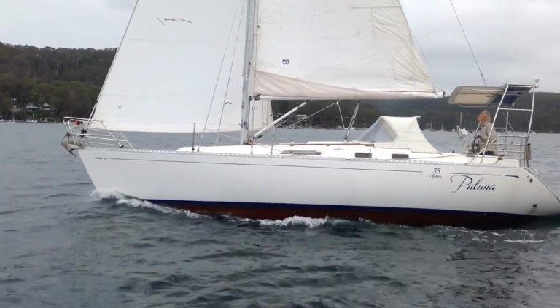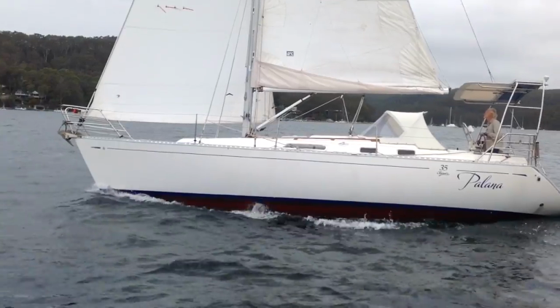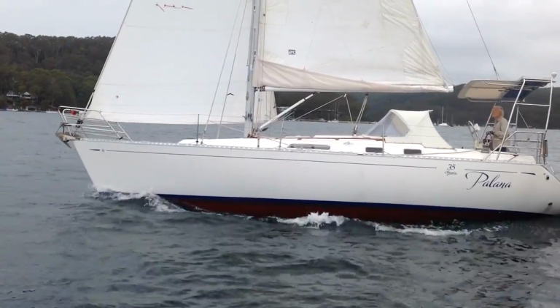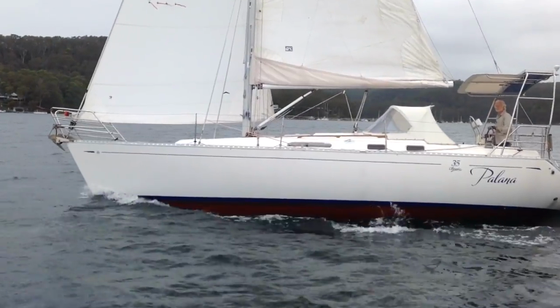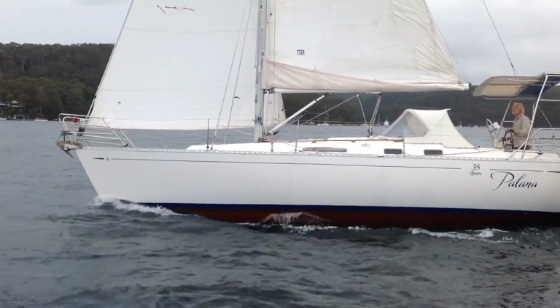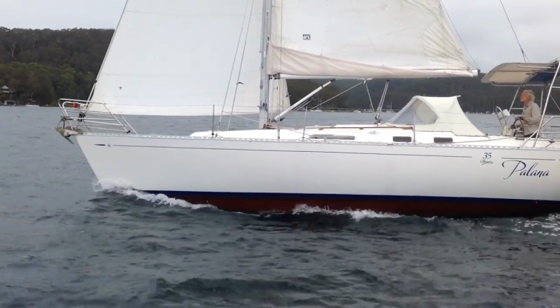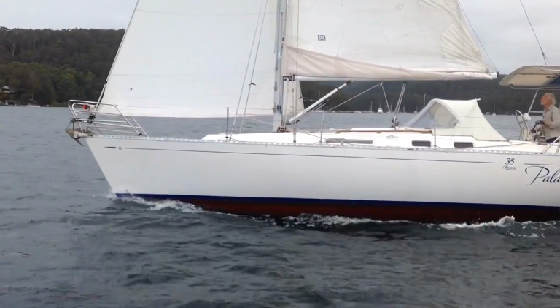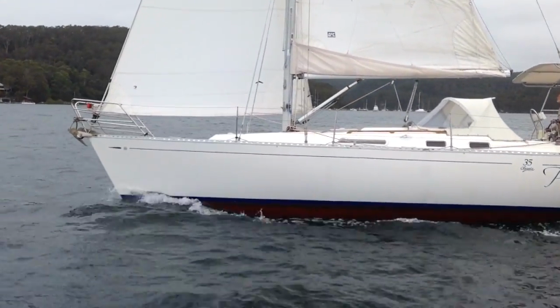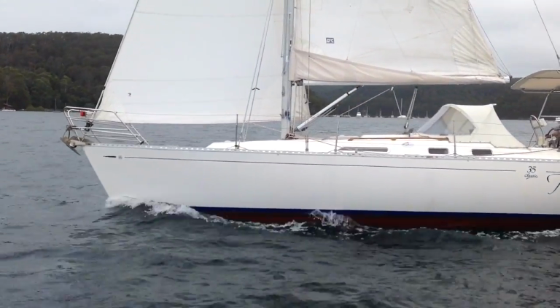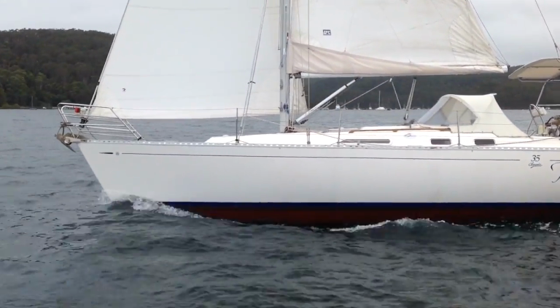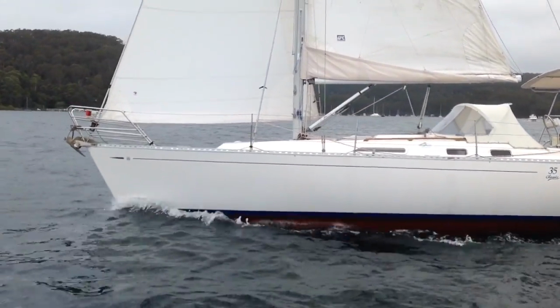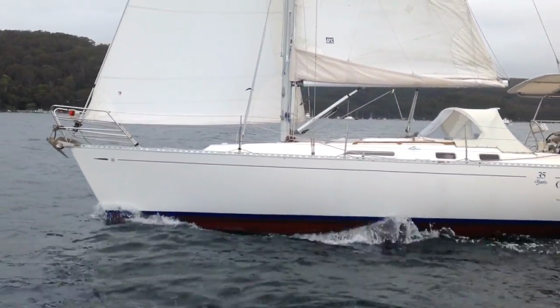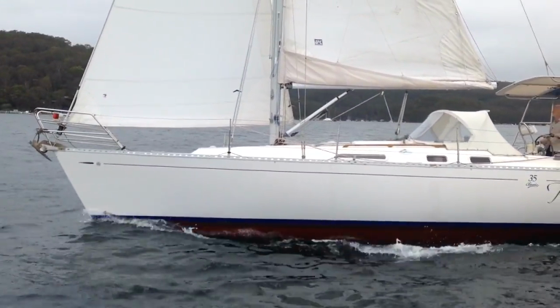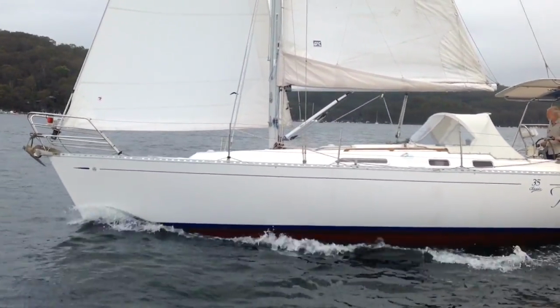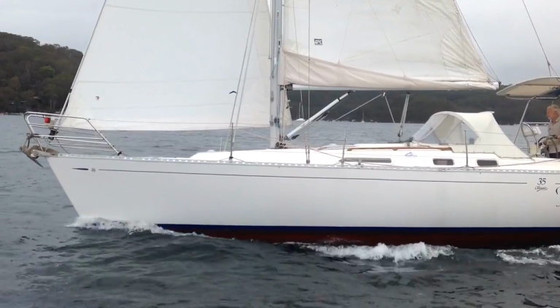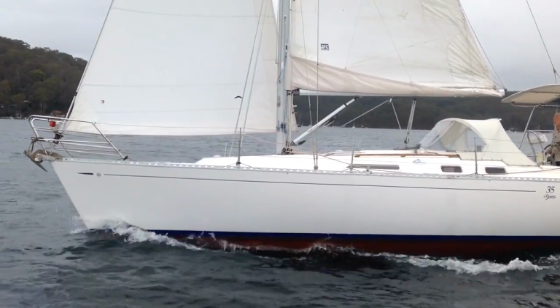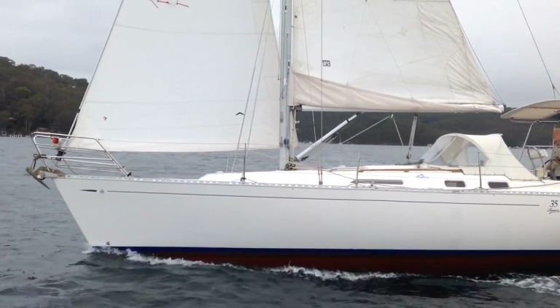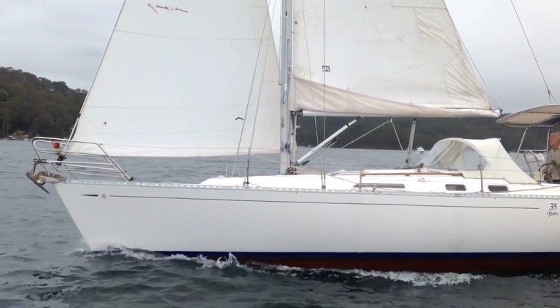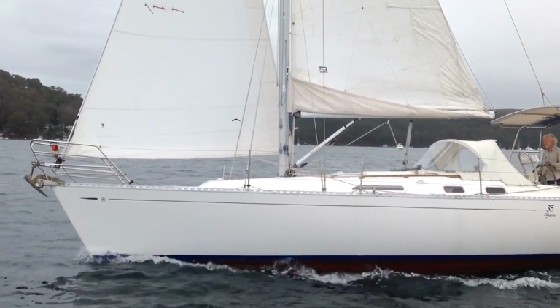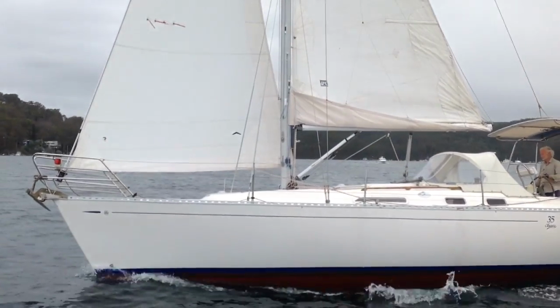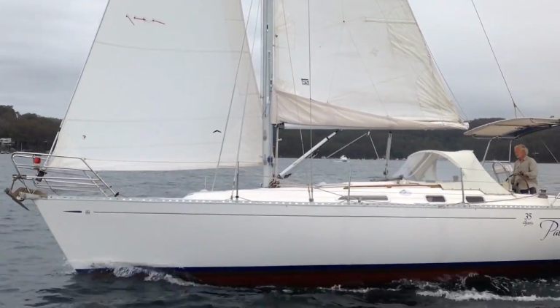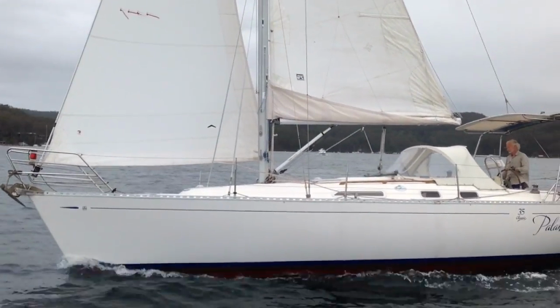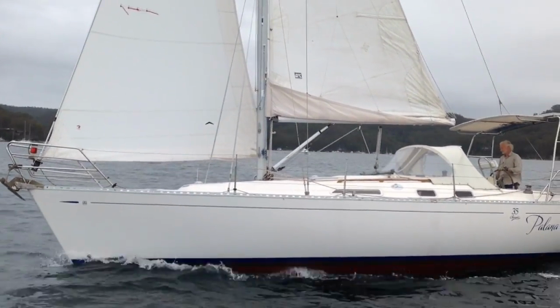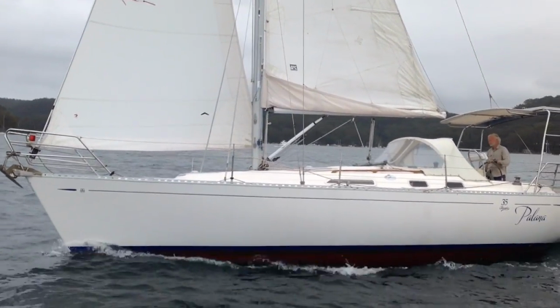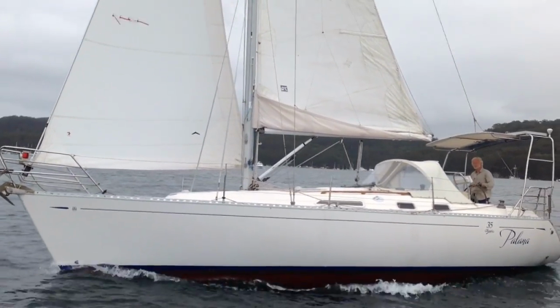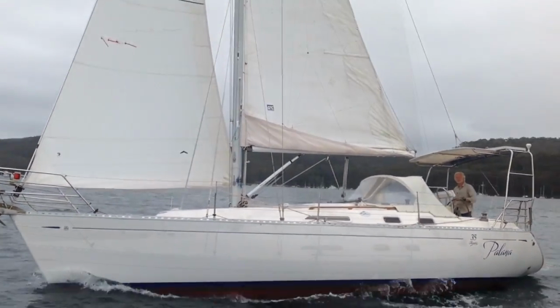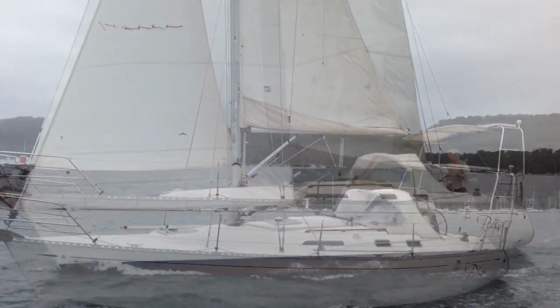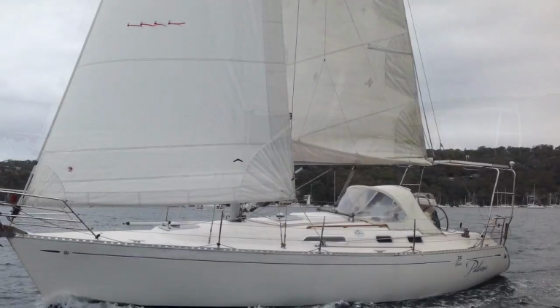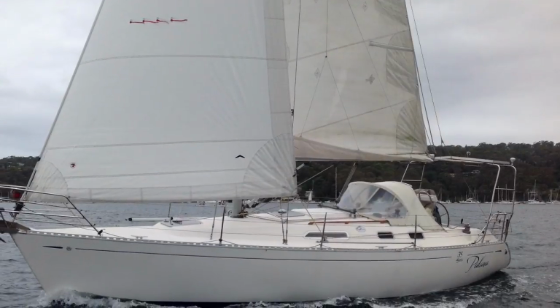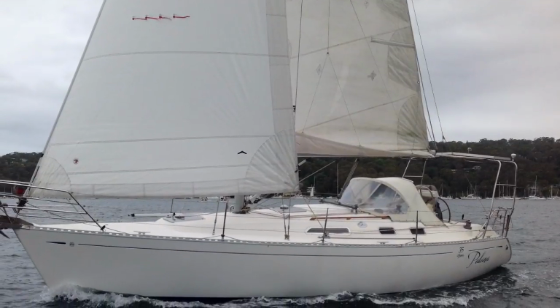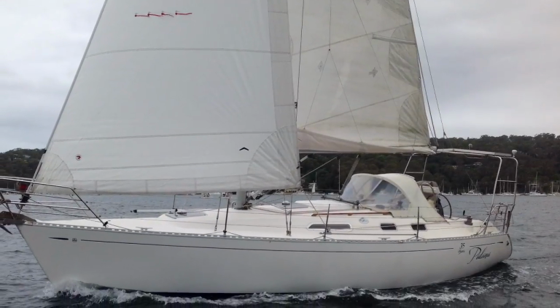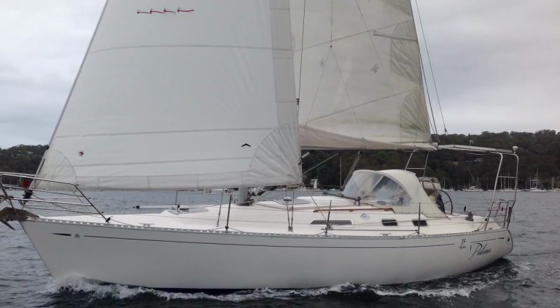Pallana also features even the original Dufour cups, bowls and mugs, which was a really nice touch we found down below. You can see Pallana tracking along nicely here — it was a very light wind day, under 10 knots, and she sailed well.